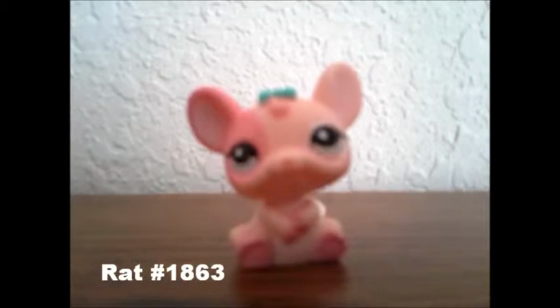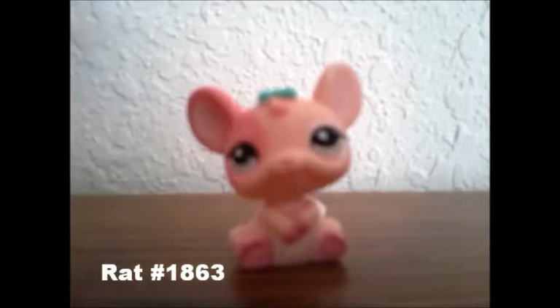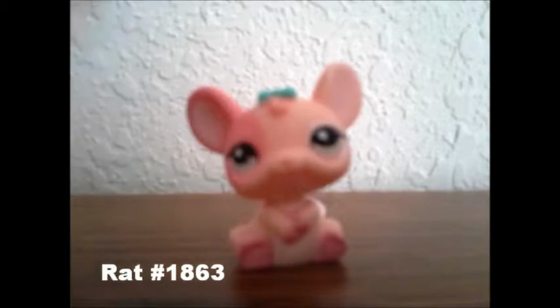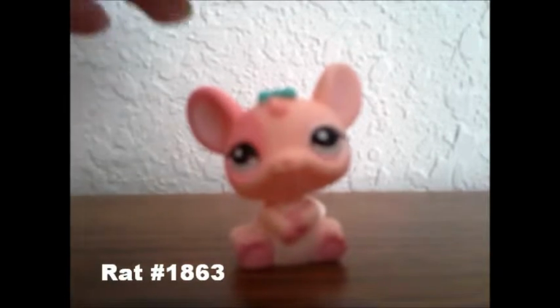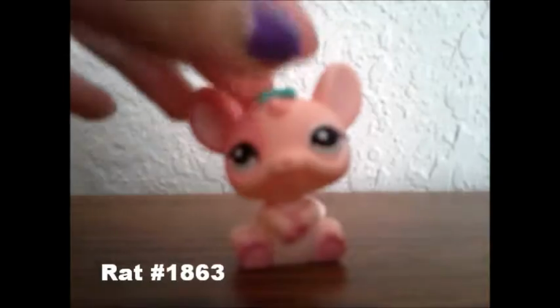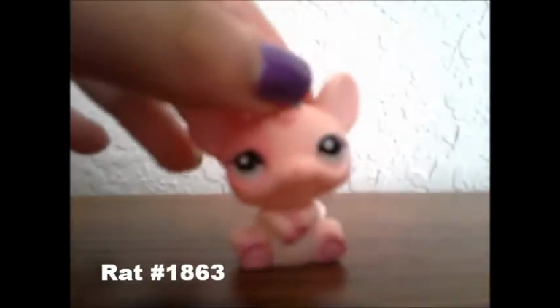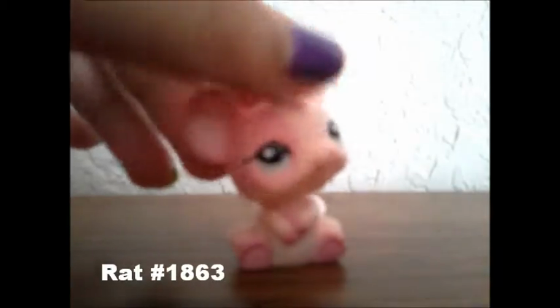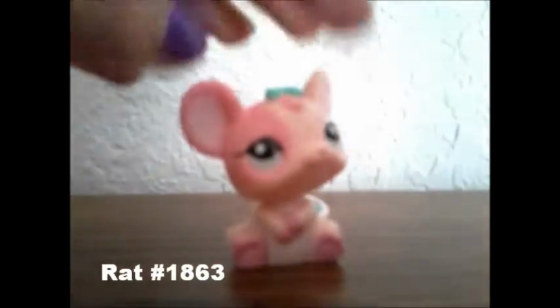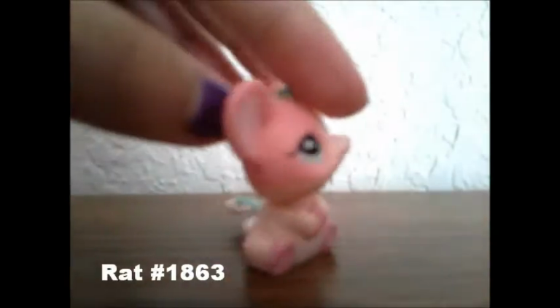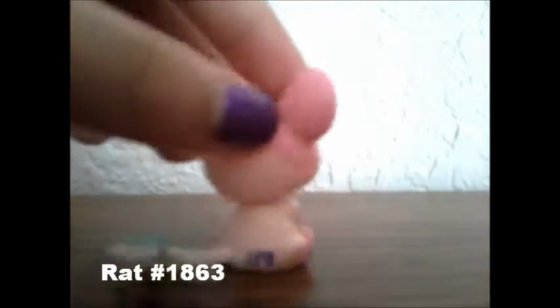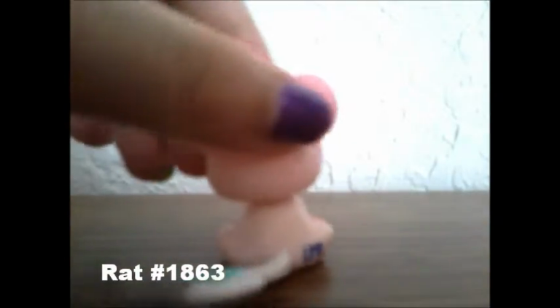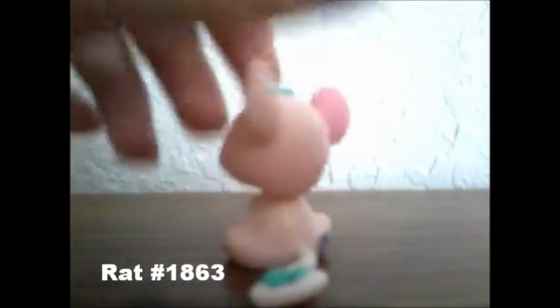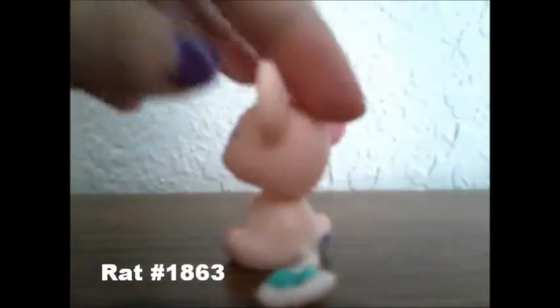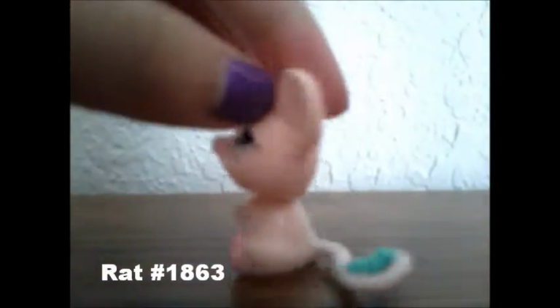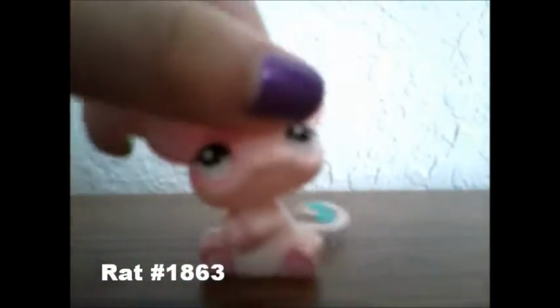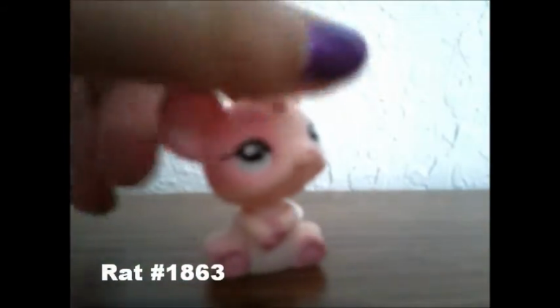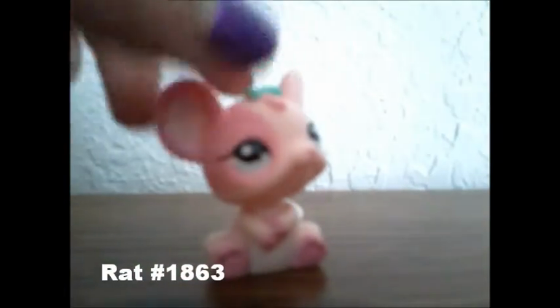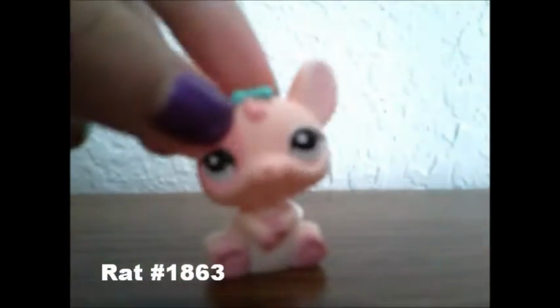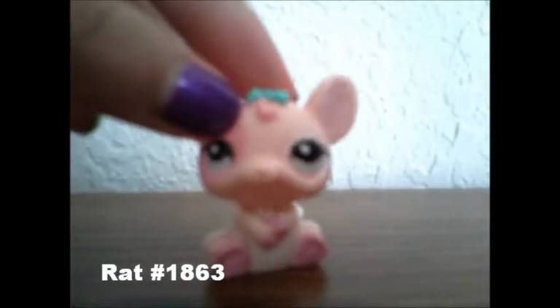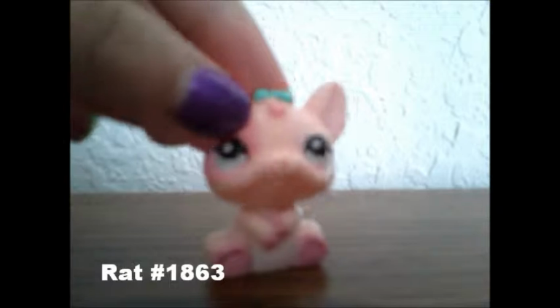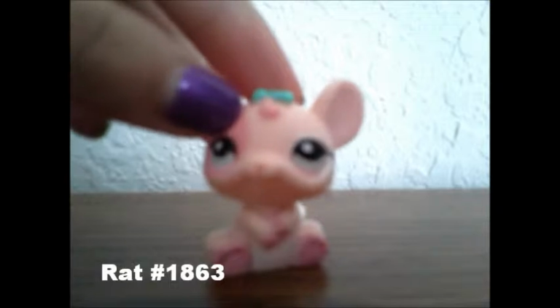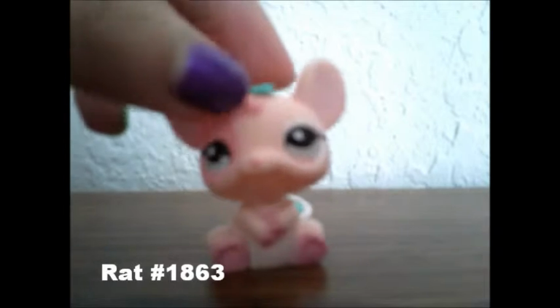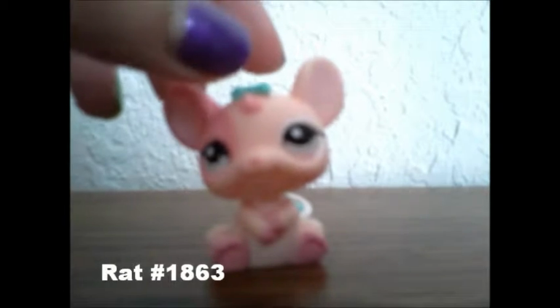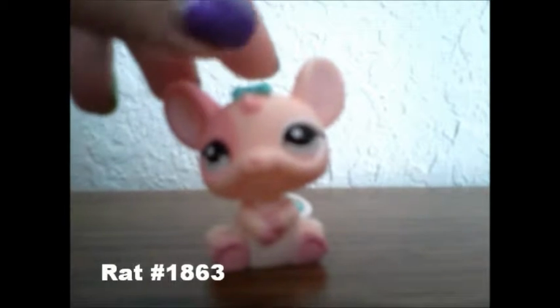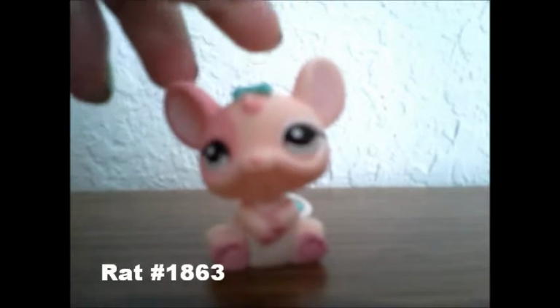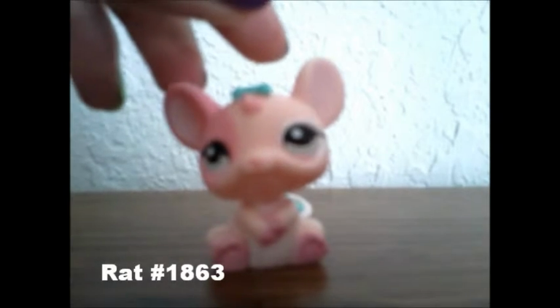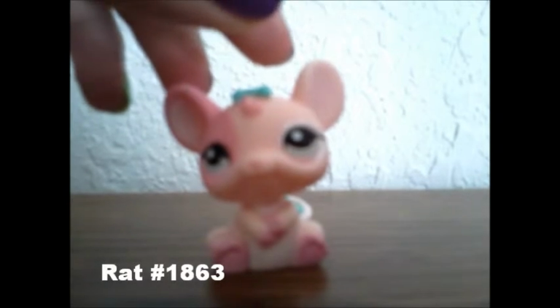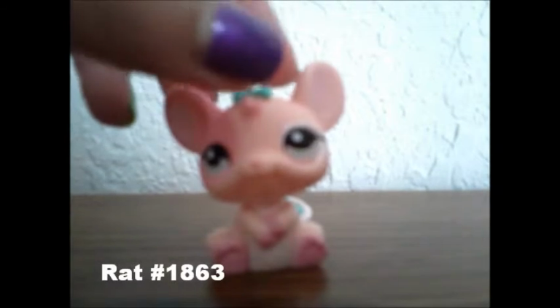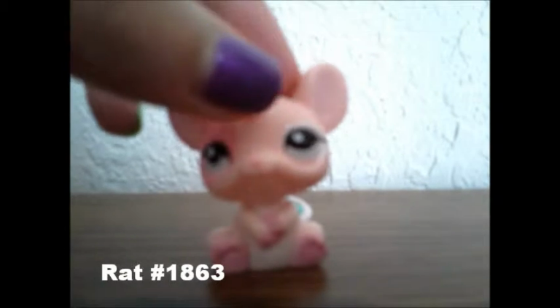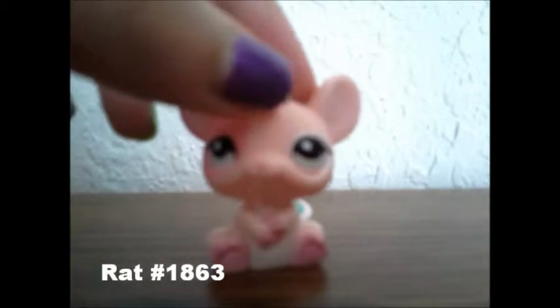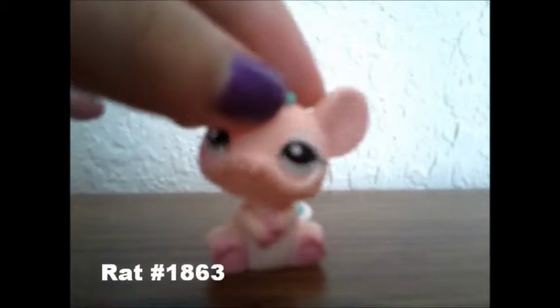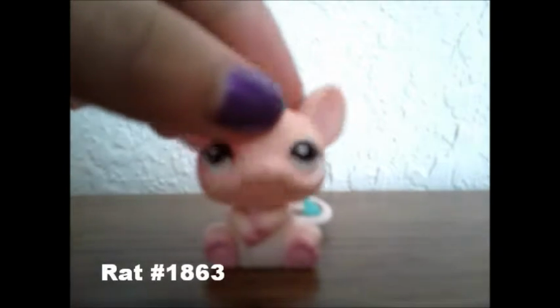So next, I got this really cute pink rat, and the number of it is 1,863.